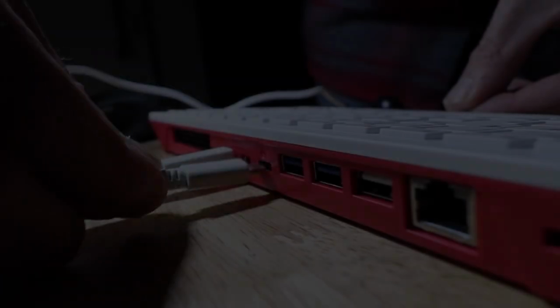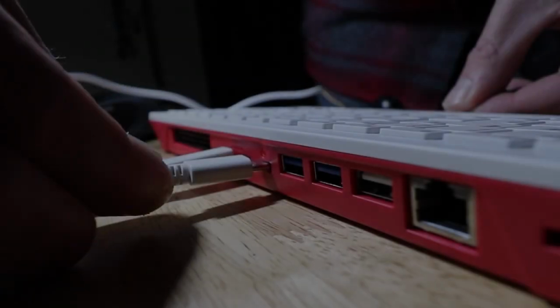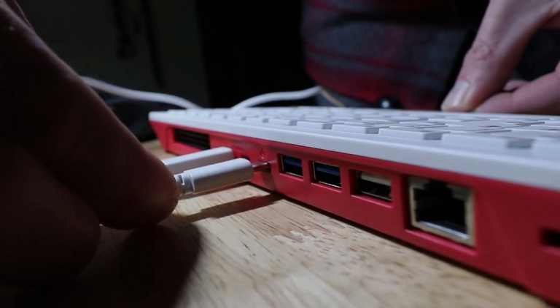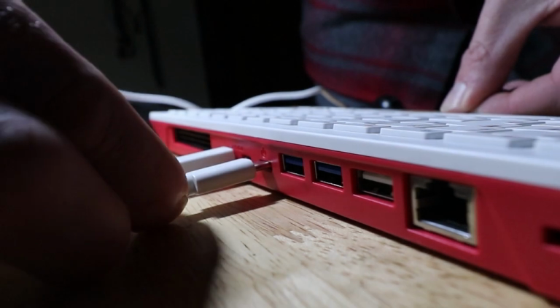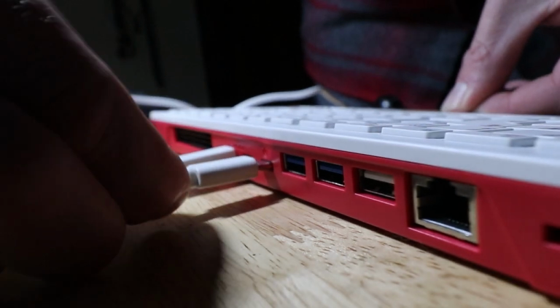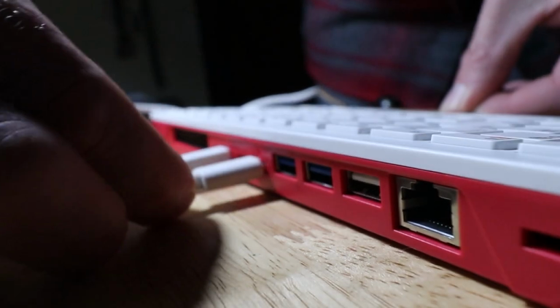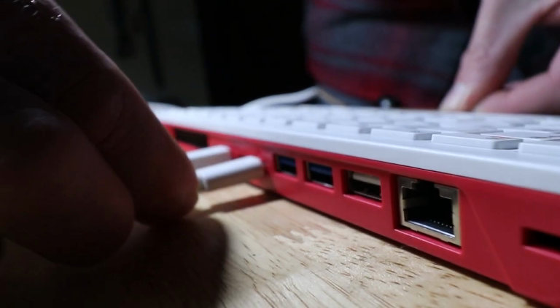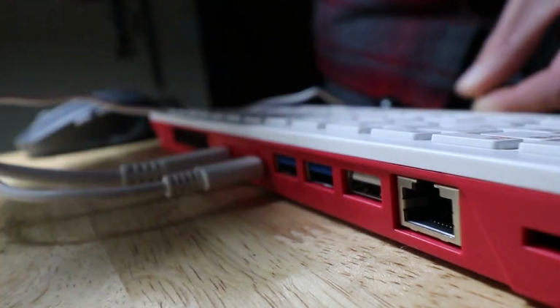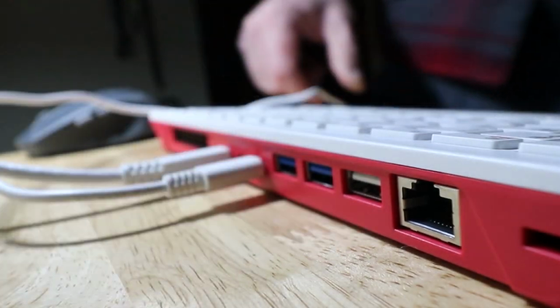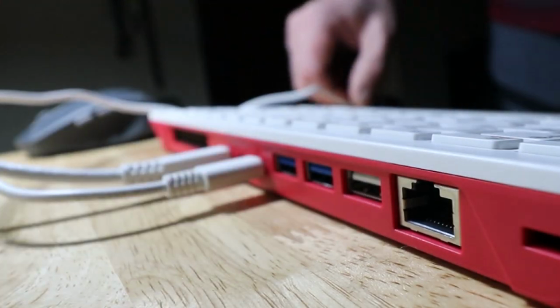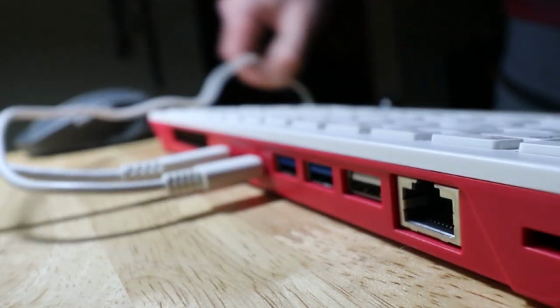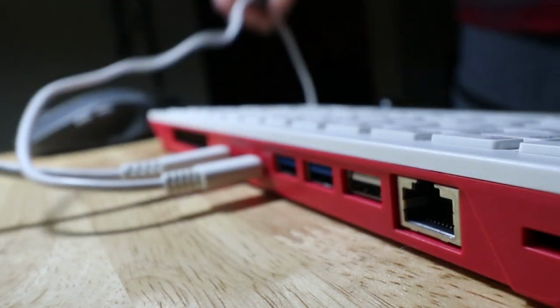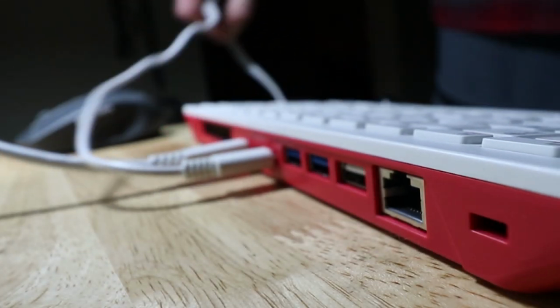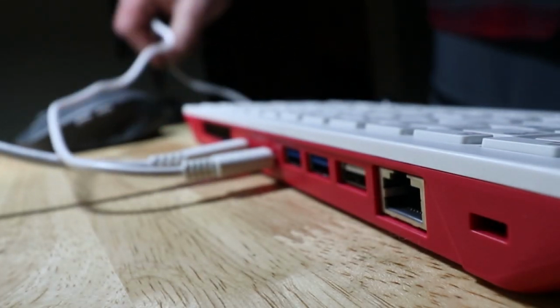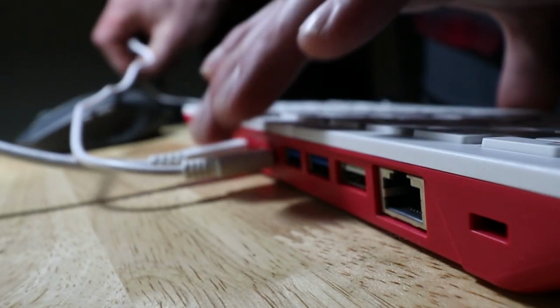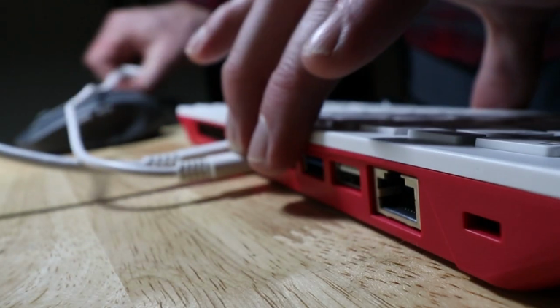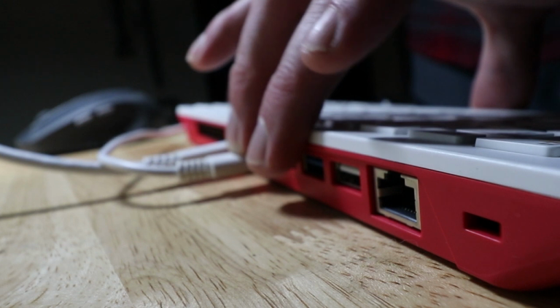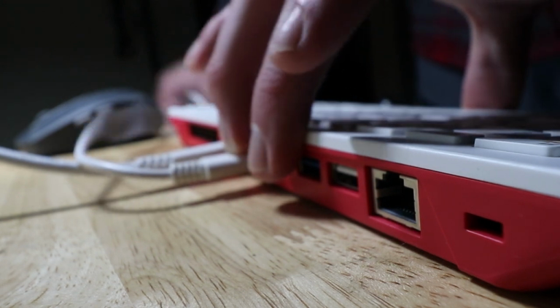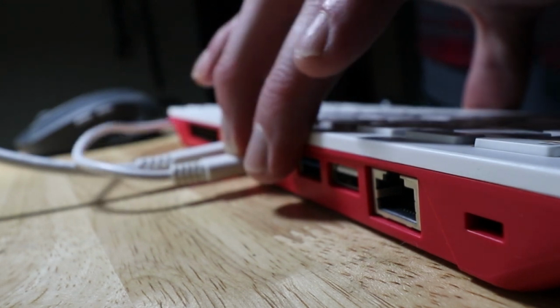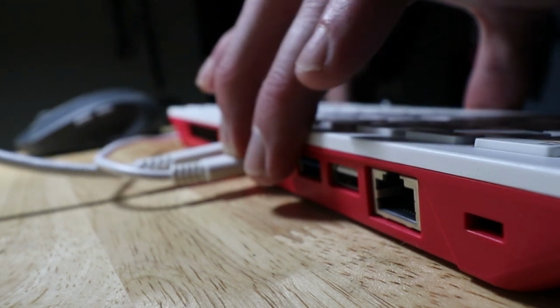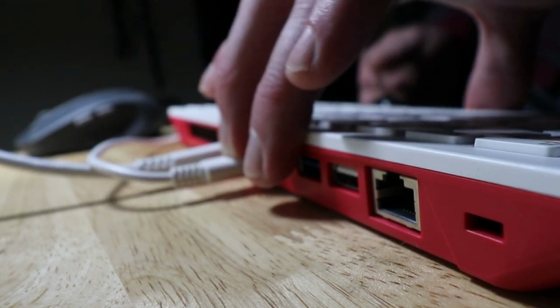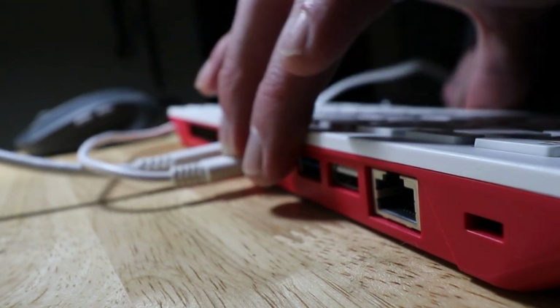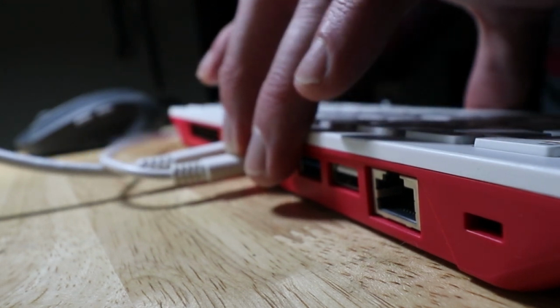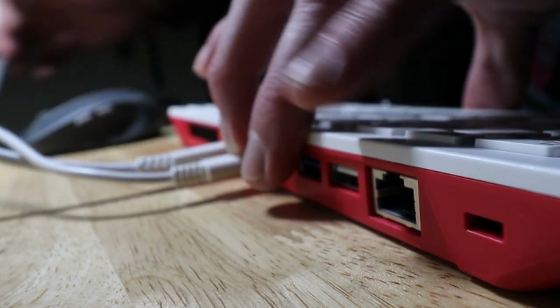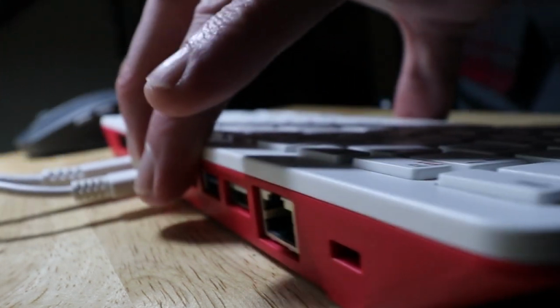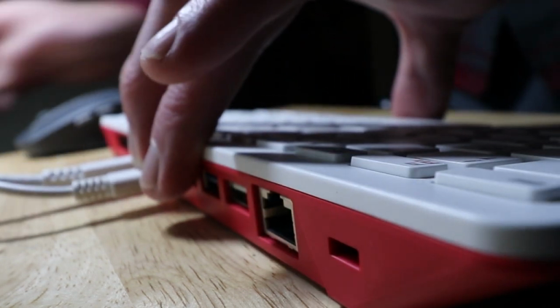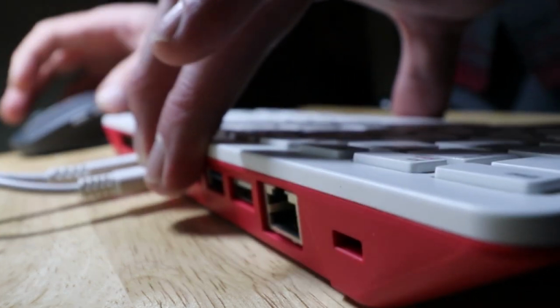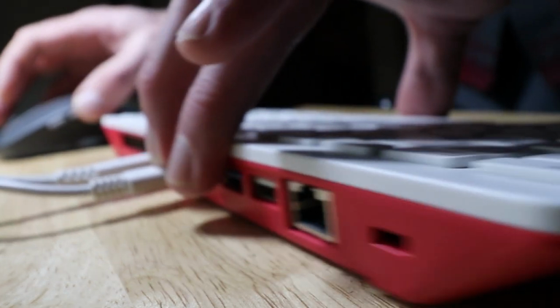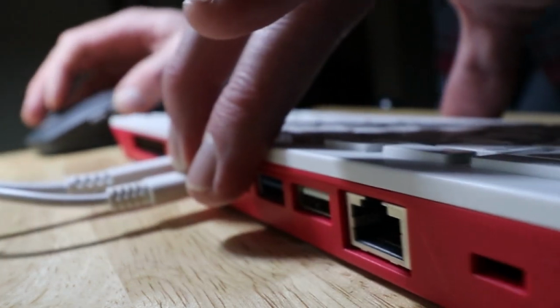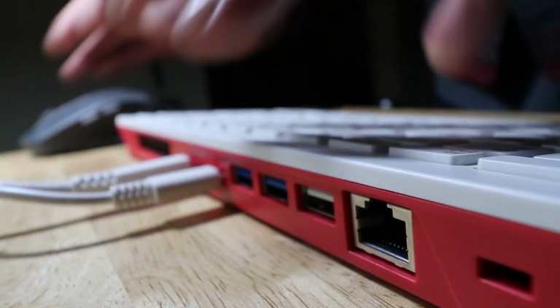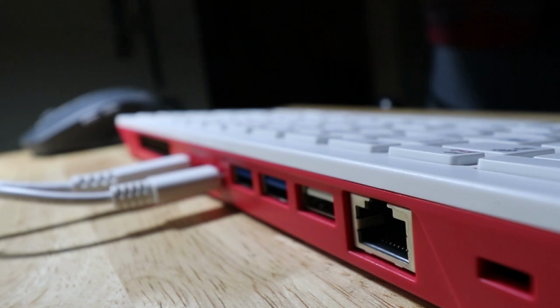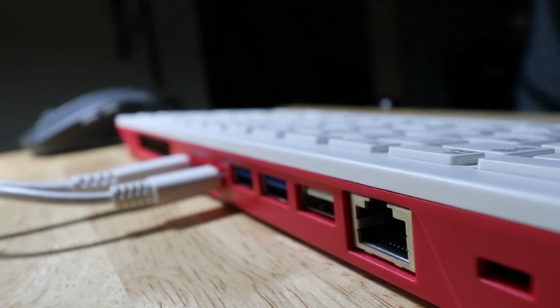So today I'm going to dig my Pi 400 out of the bin and take a look at some of the recent upgrades the Pi Foundation has made to the OS, and see how these upgrades have impacted the experience as a desktop replacement.